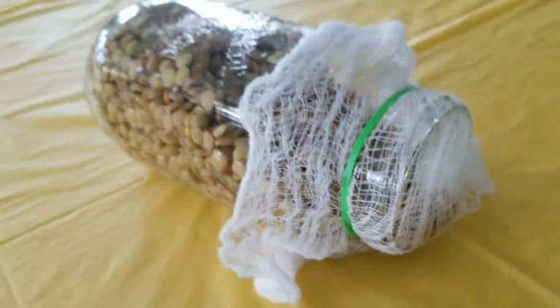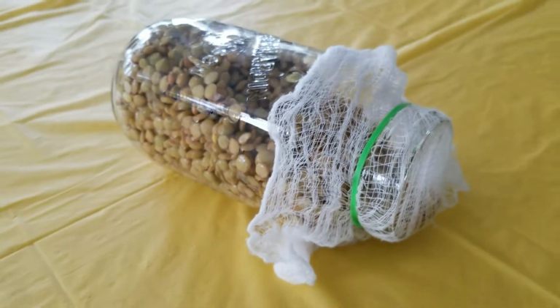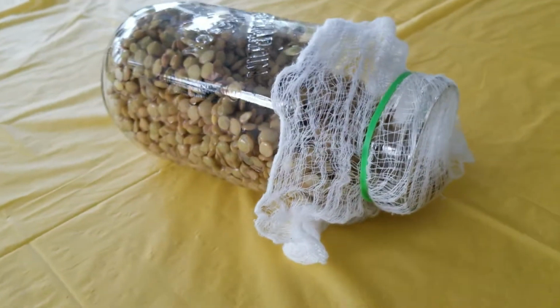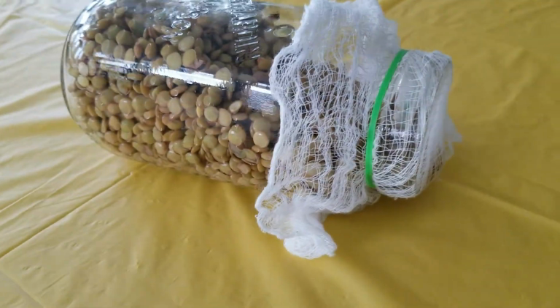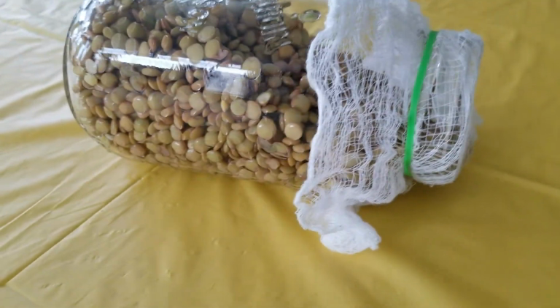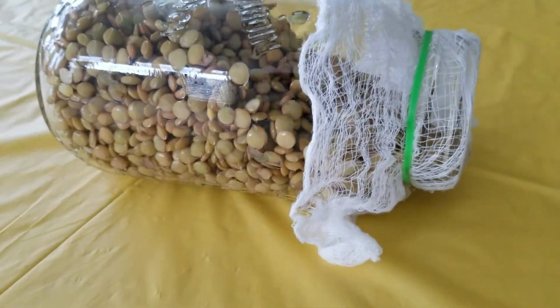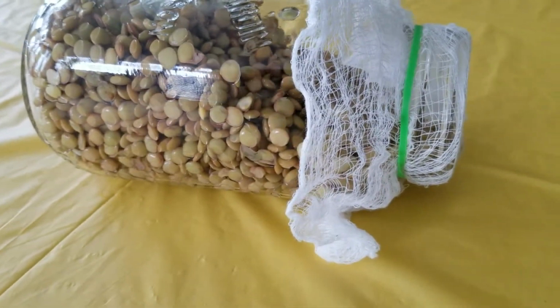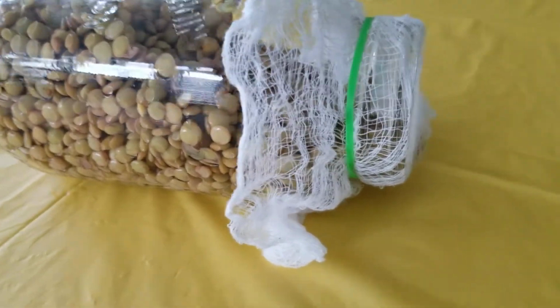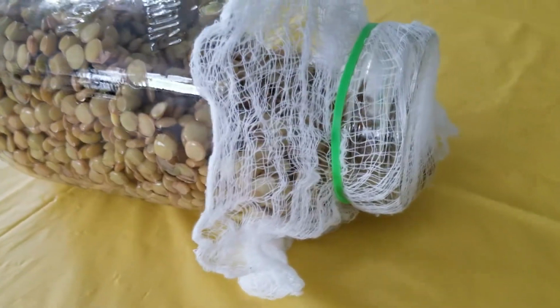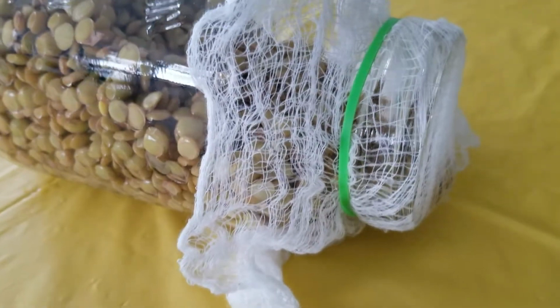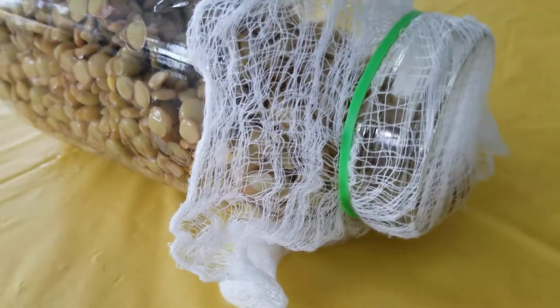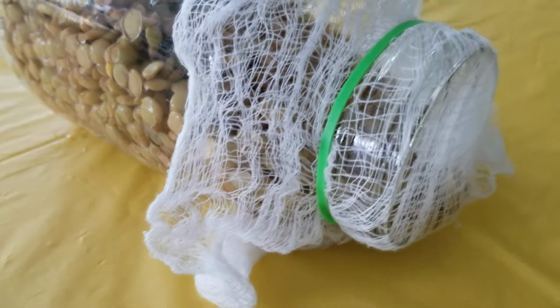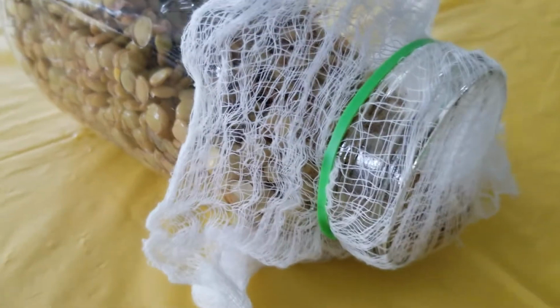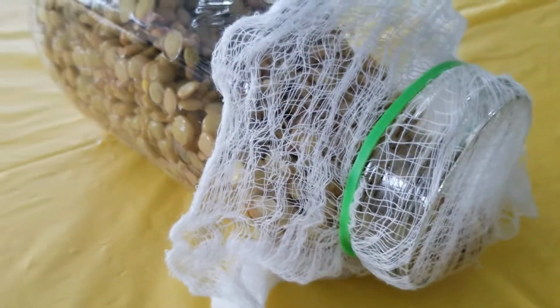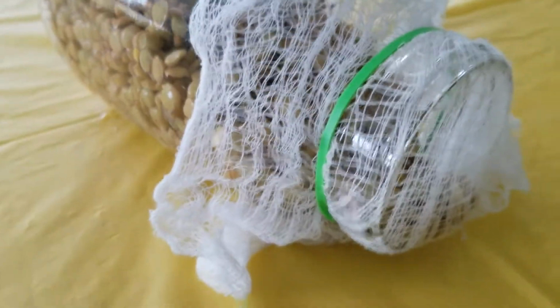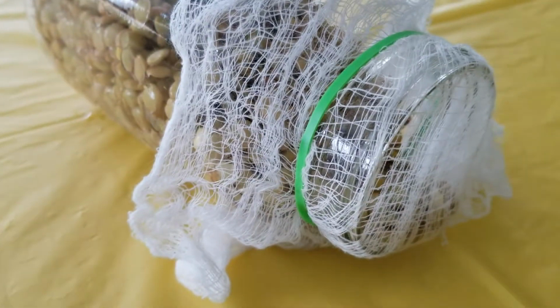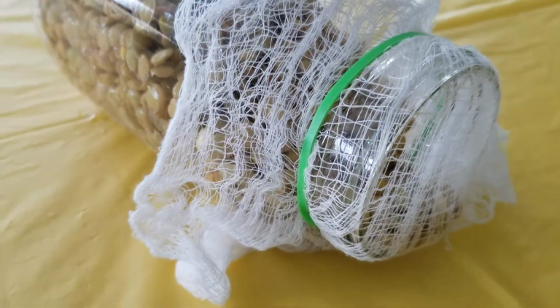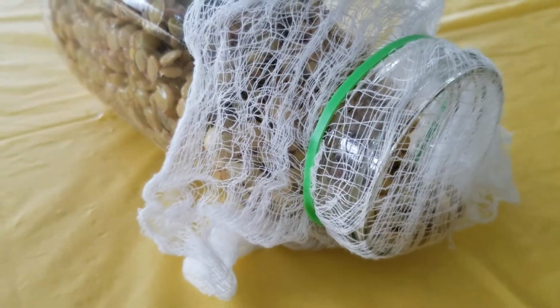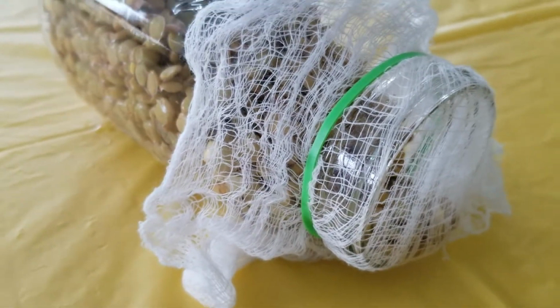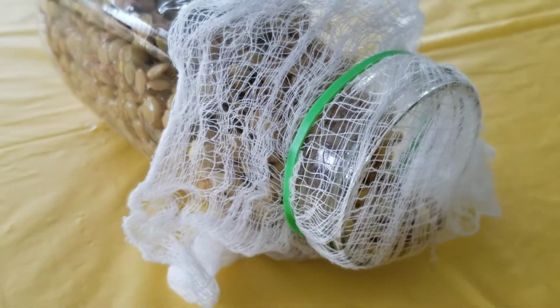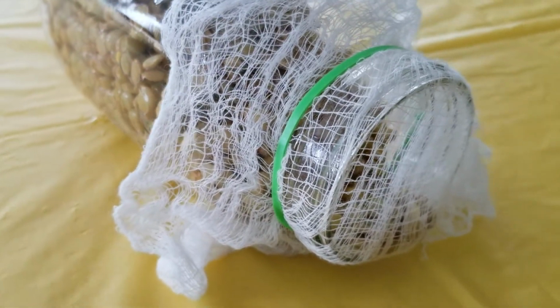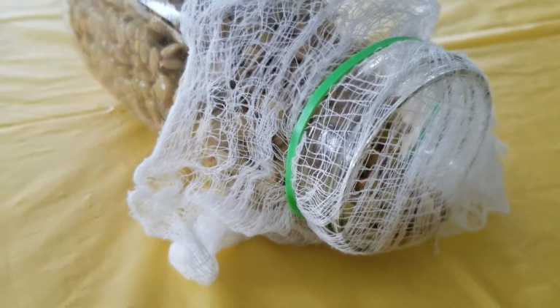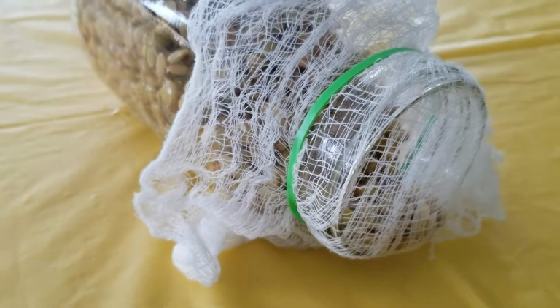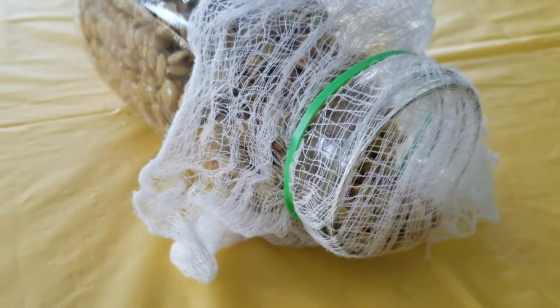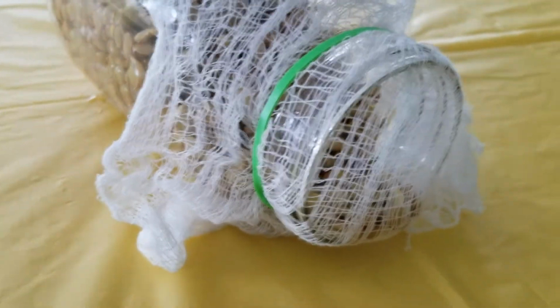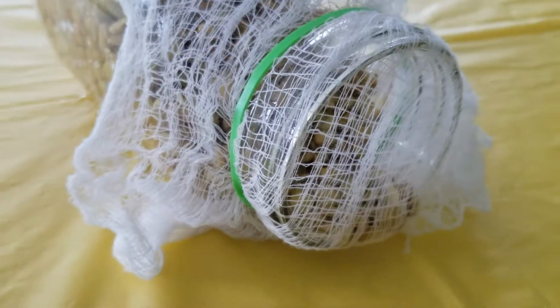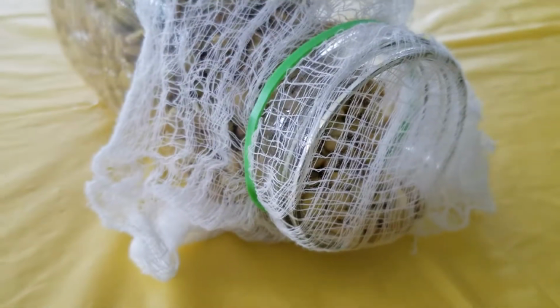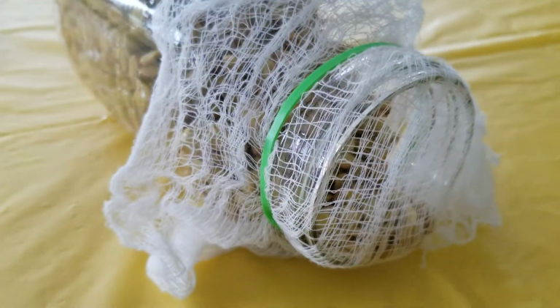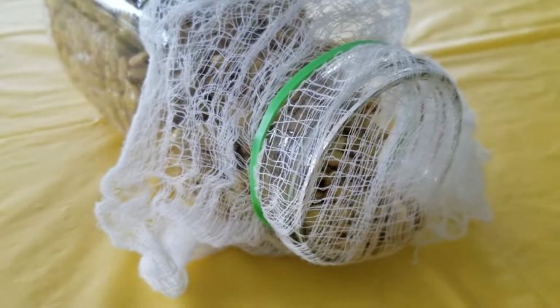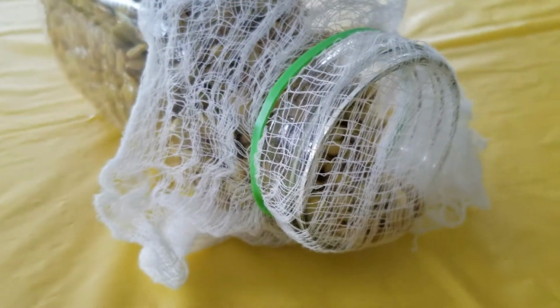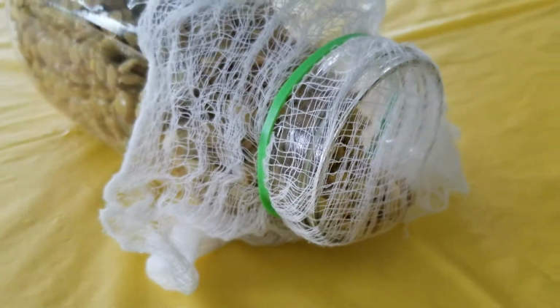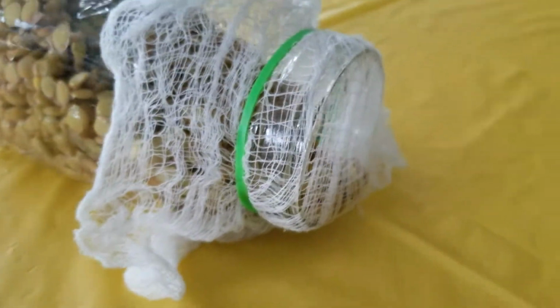Welcome back. So we're sprouting the lentils. What I've done here is placed them in a jar — a simple mason jar — and I put a cheesecloth around the rim, as you can see, with a band to hold it together.